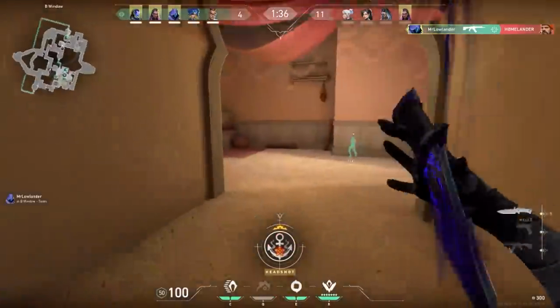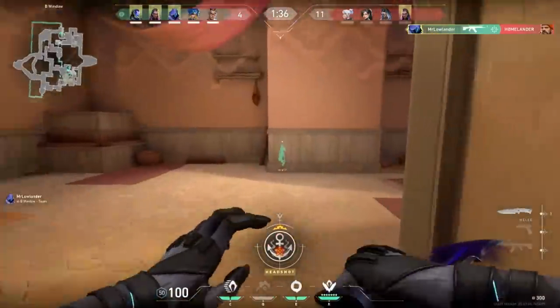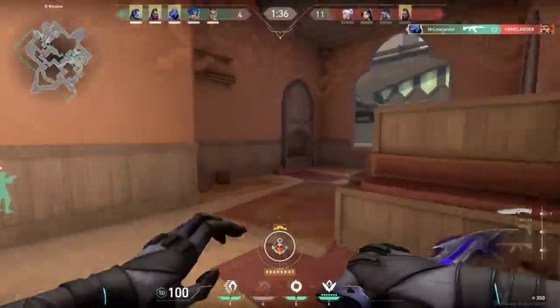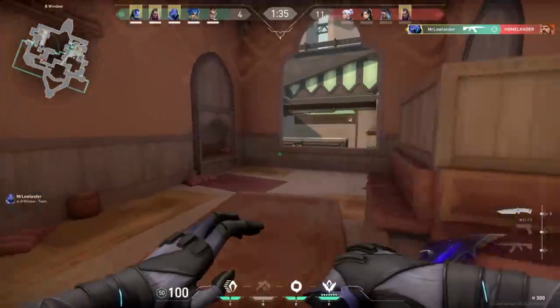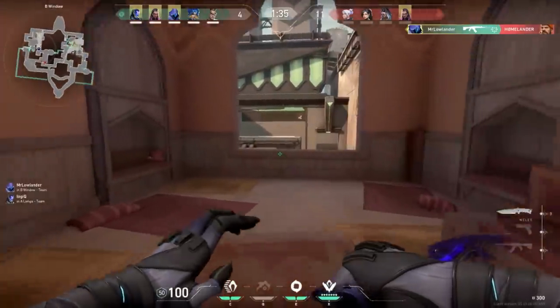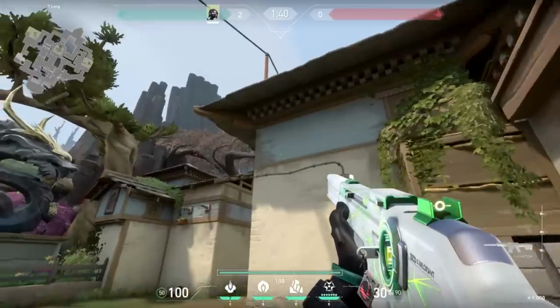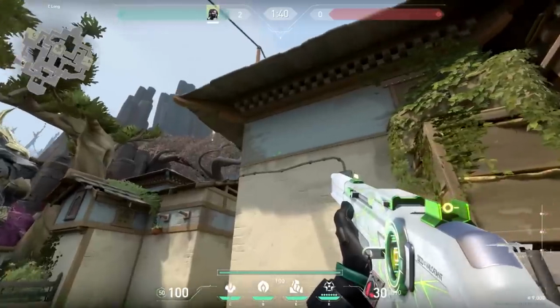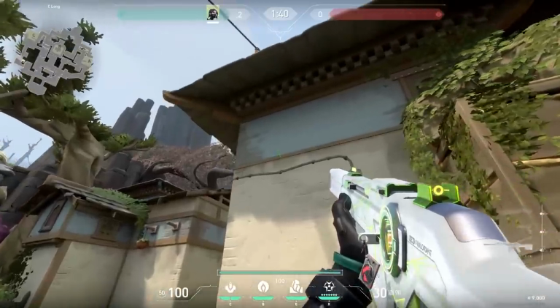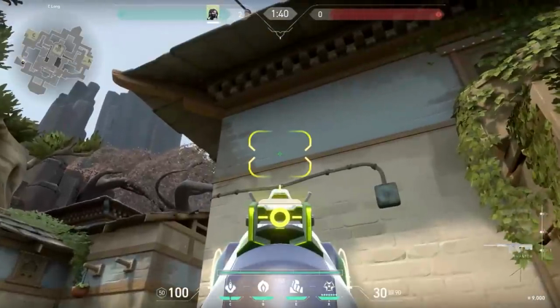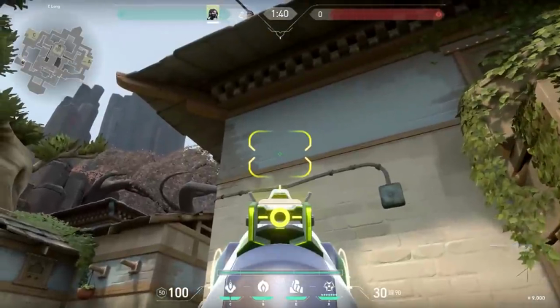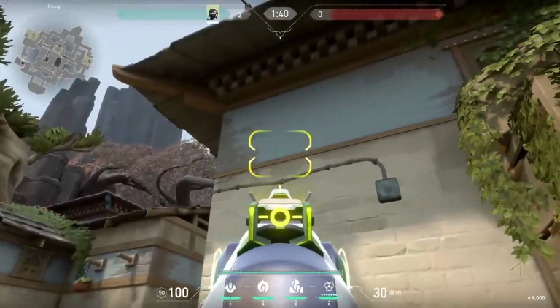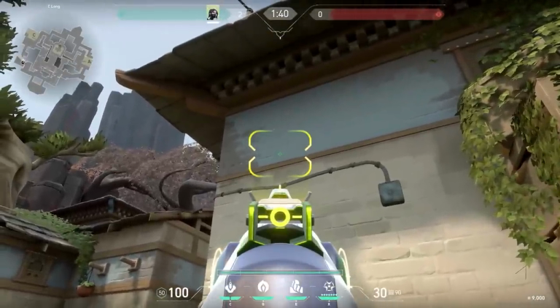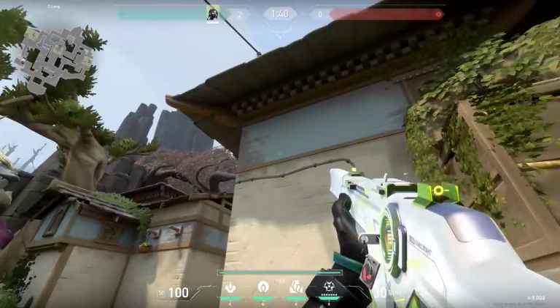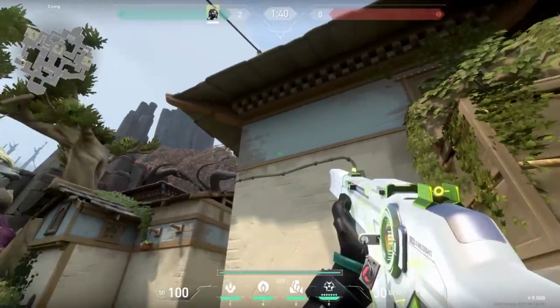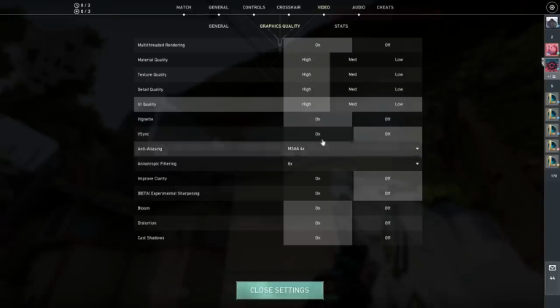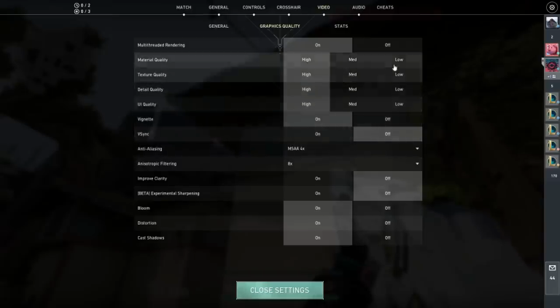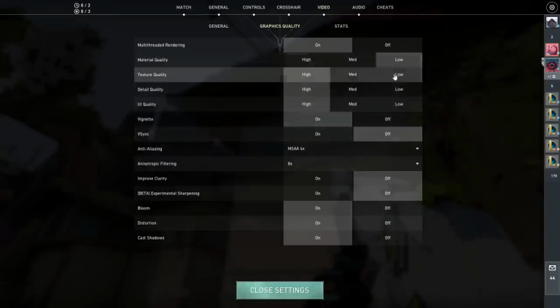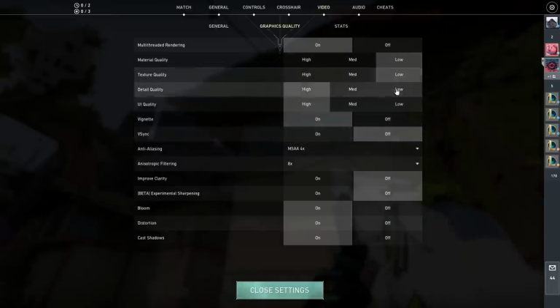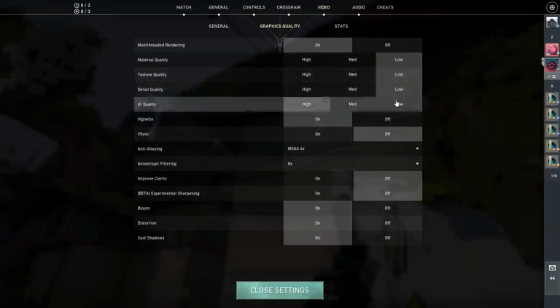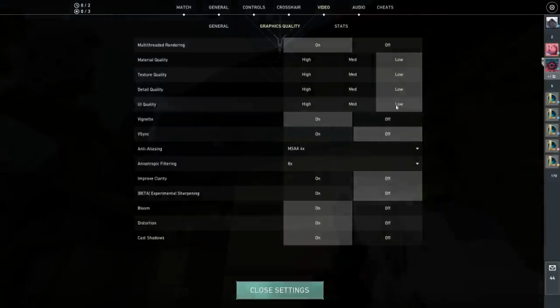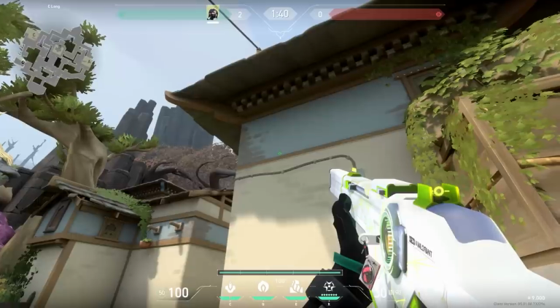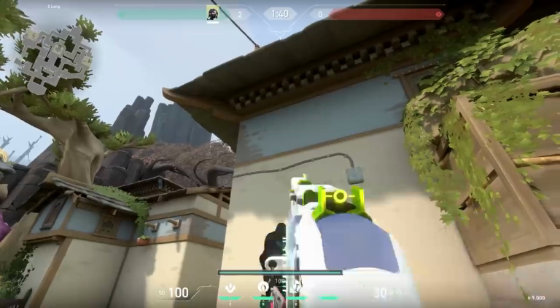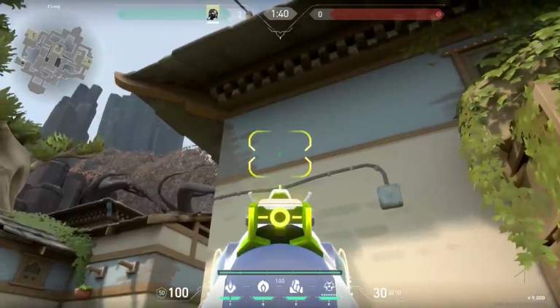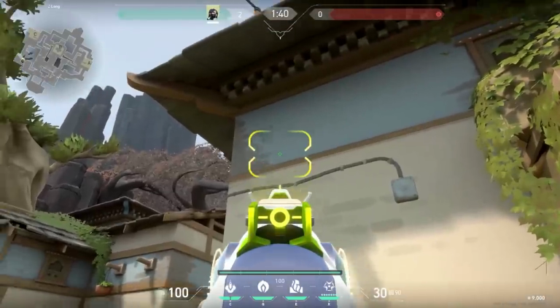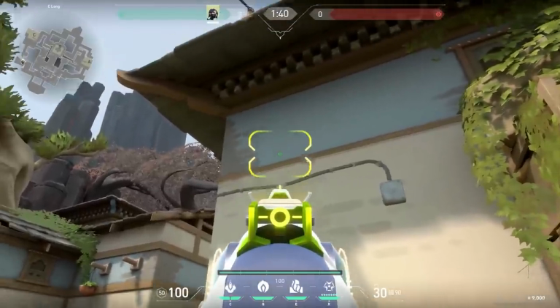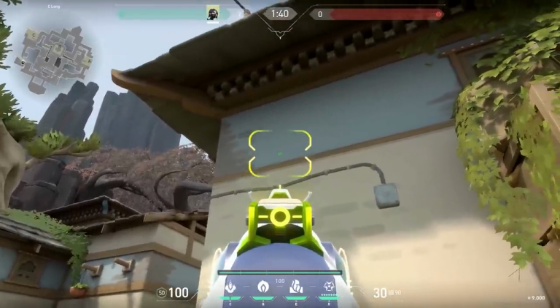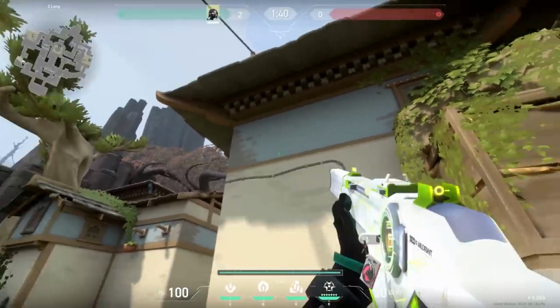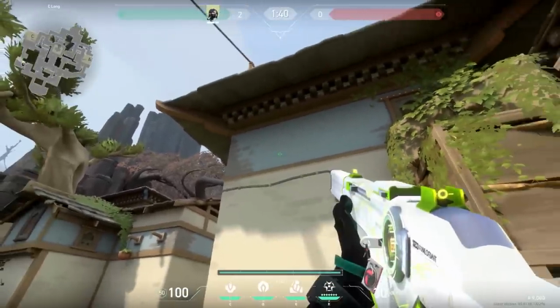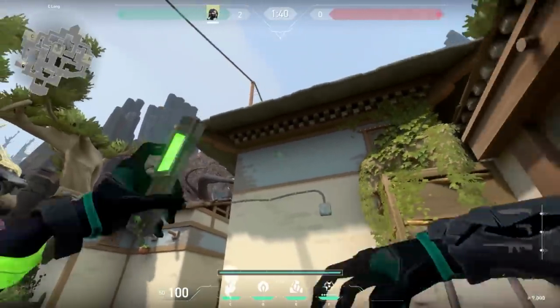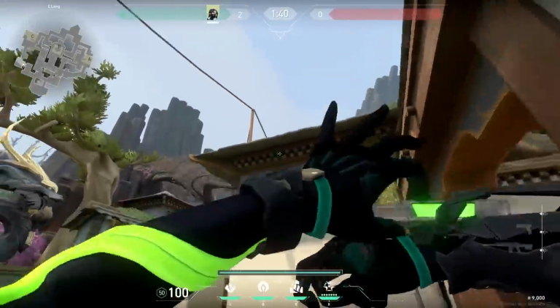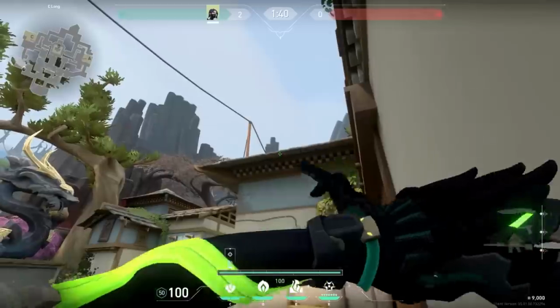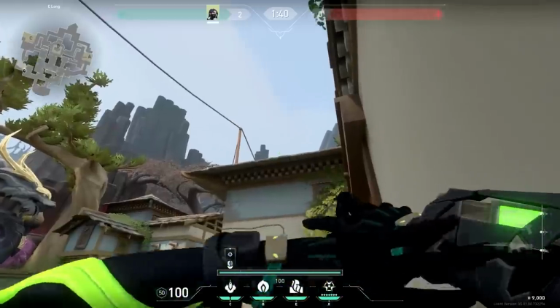Because on low settings there are a little bit less details in the map, some would argue it's easier to spot enemies. So why would you ever play on high settings? Well it also has advantages — there are more details in the walls, so making lineups is a bit easier. But still, especially when you're playing on a low-end PC, I would recommend keeping your settings on low.